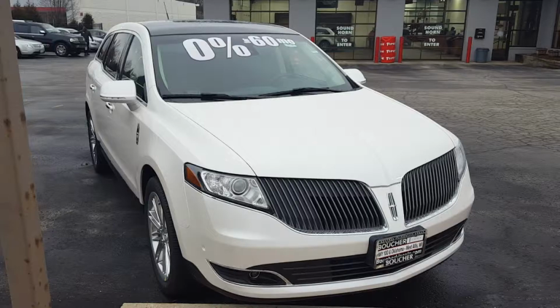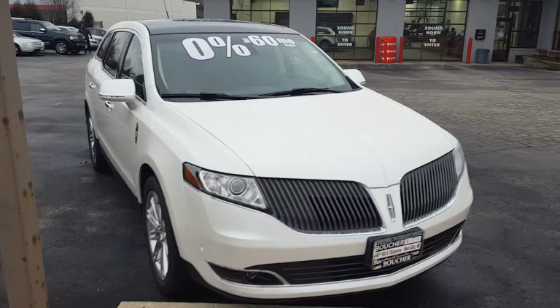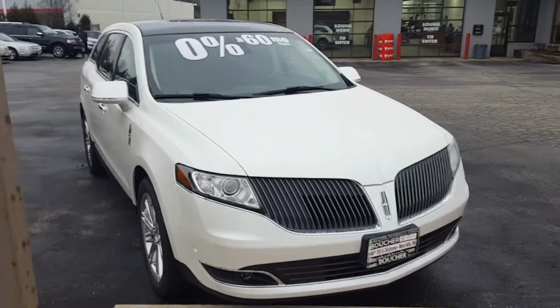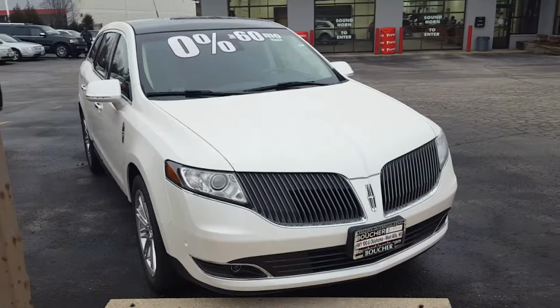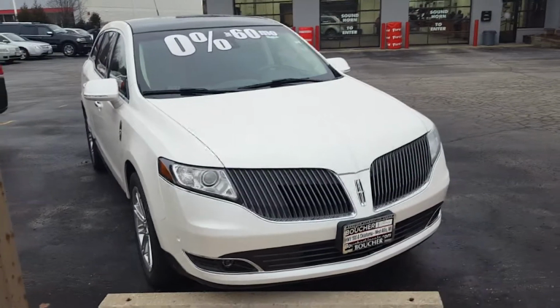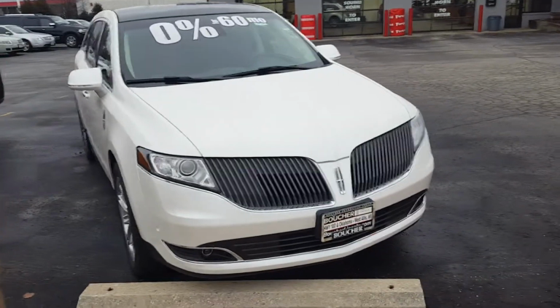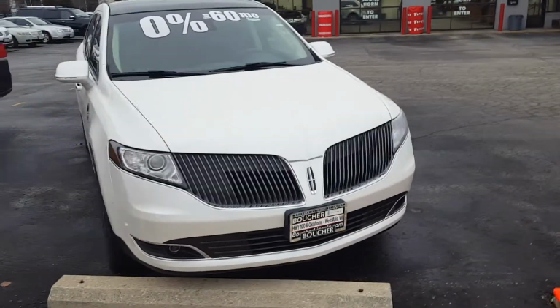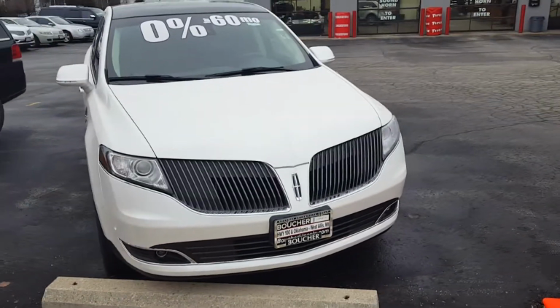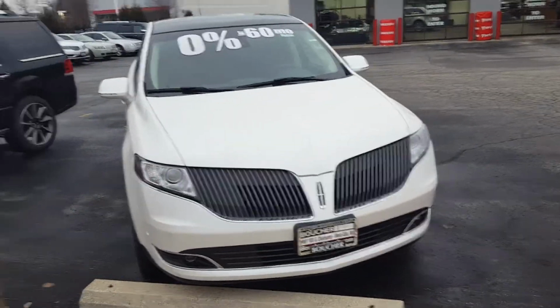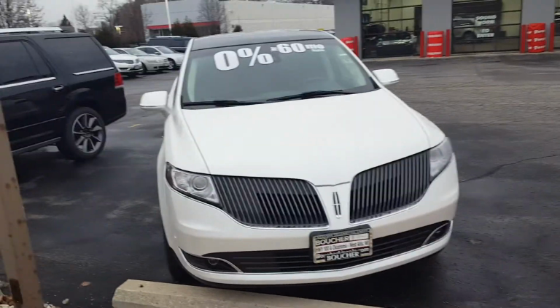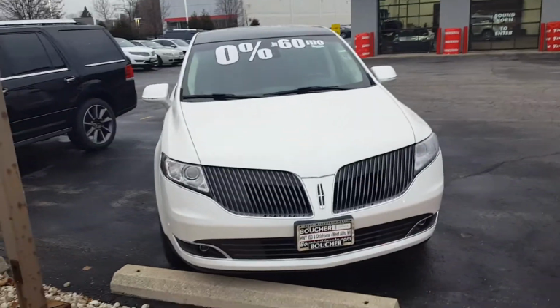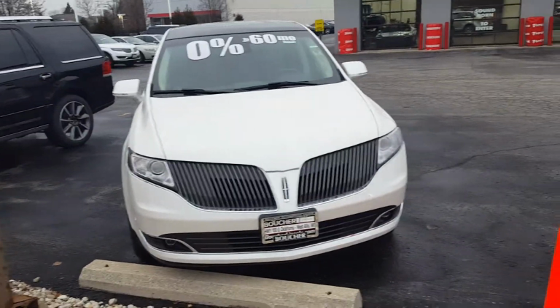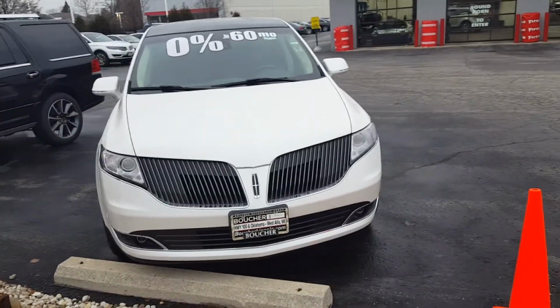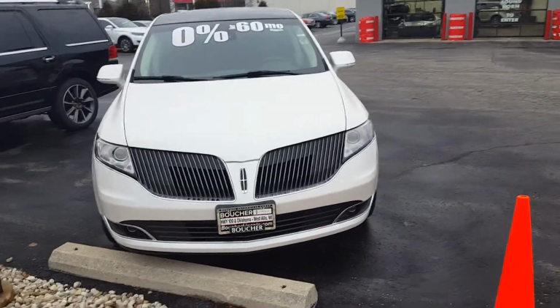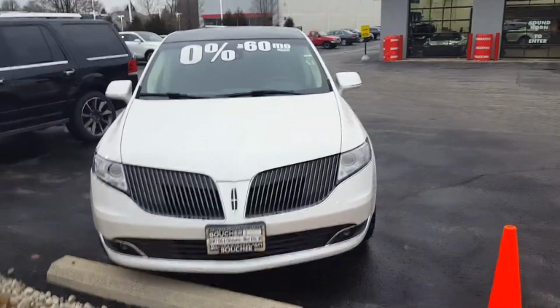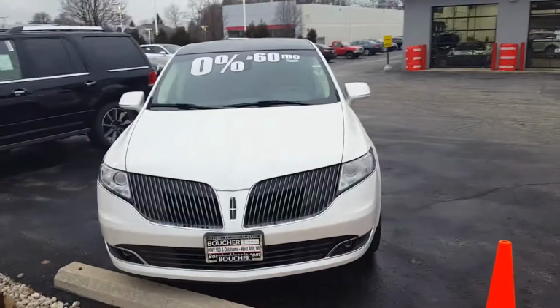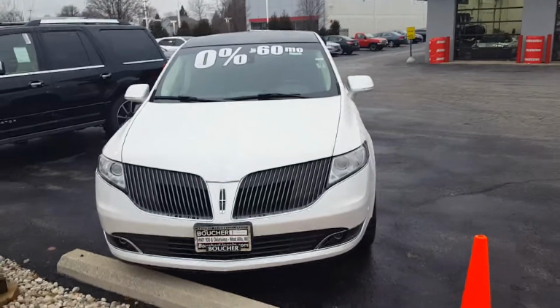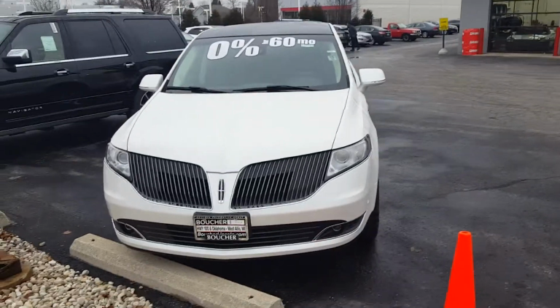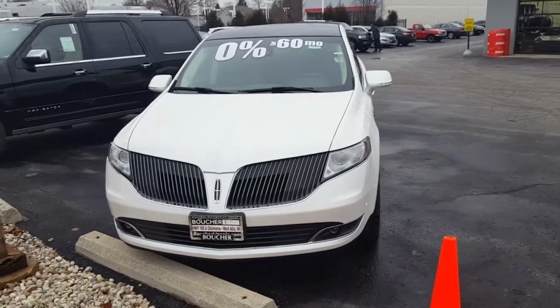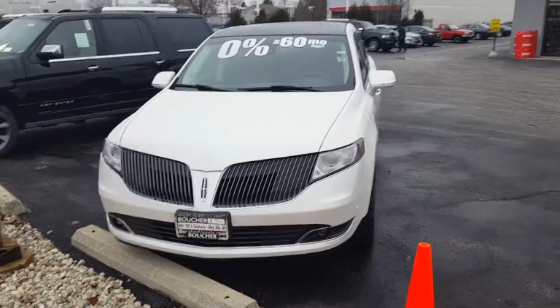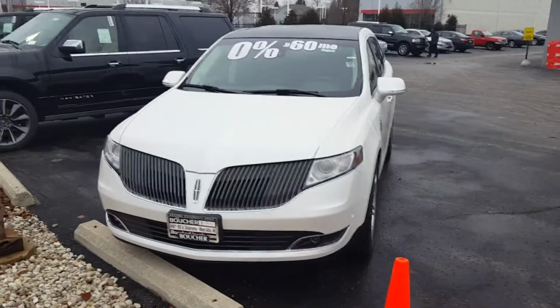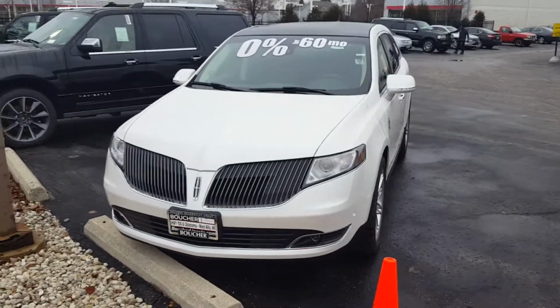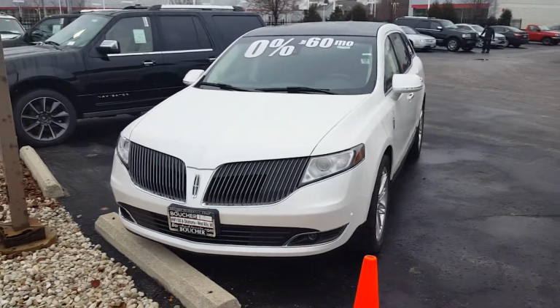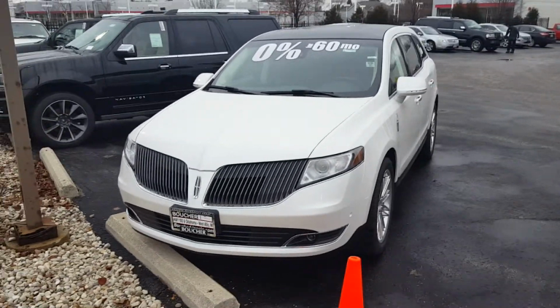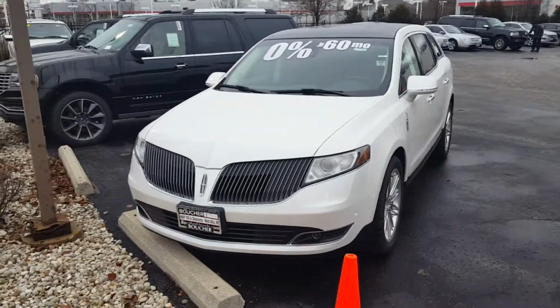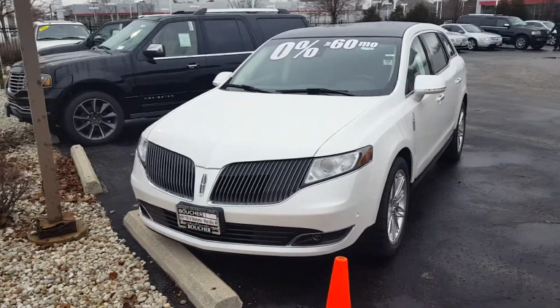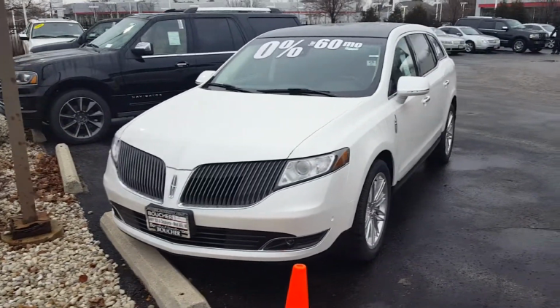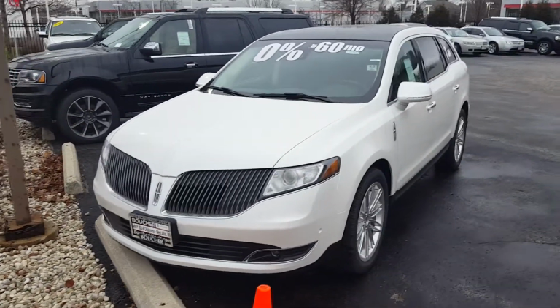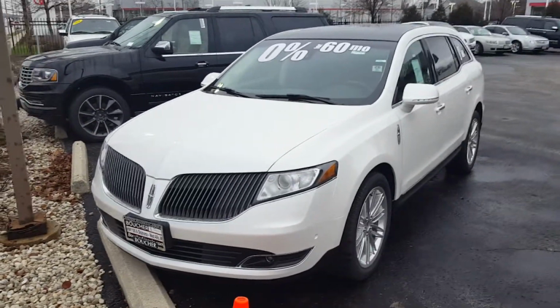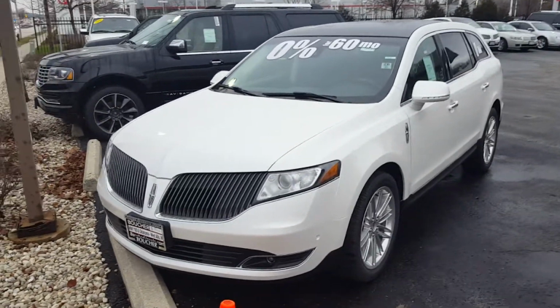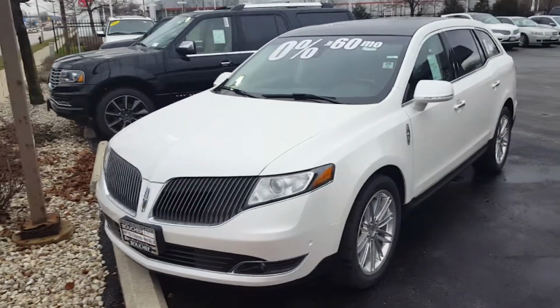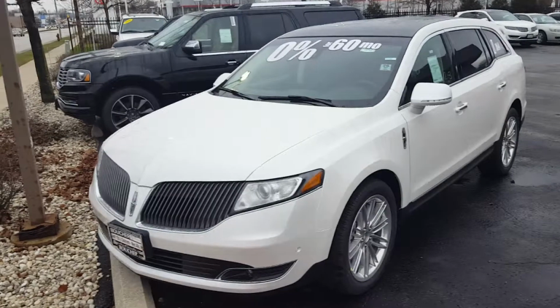Hi, this is Nick from Glory Bechet Lincoln with a video on the 2015 Lincoln MKT. For a limited time, as part of the Lincoln Wish List Event, we're offering 0% financing for 60 months.